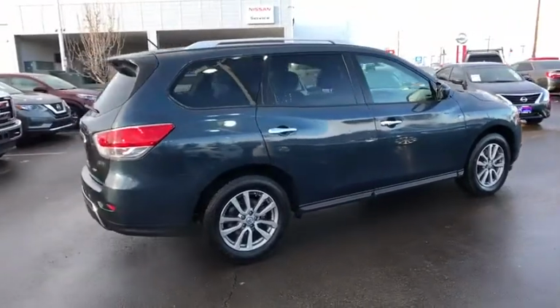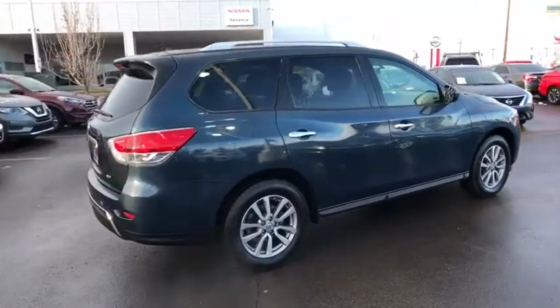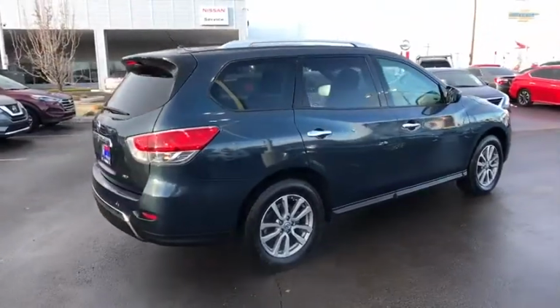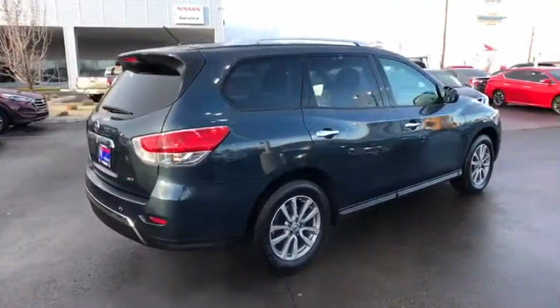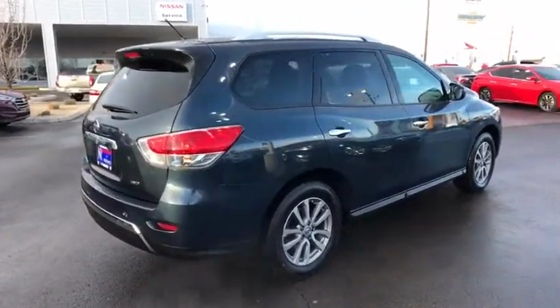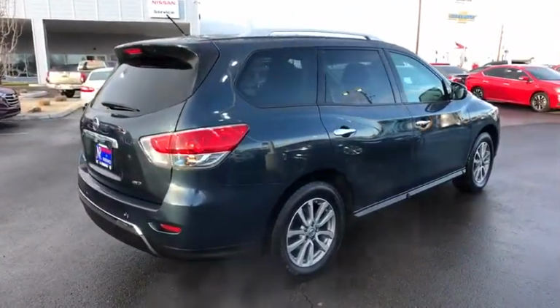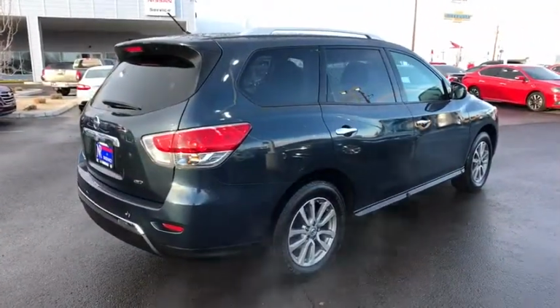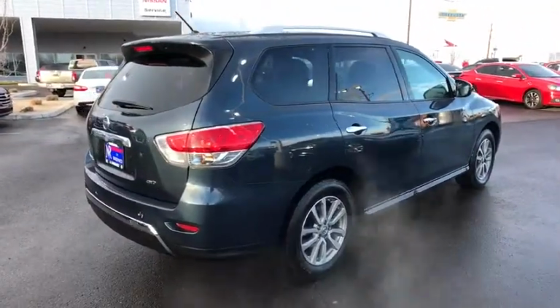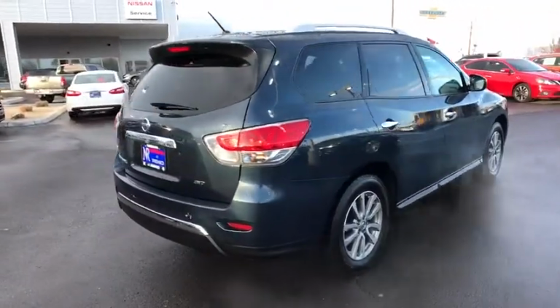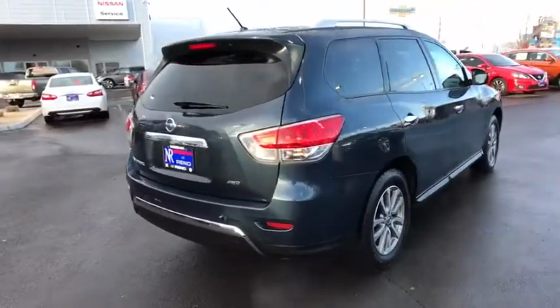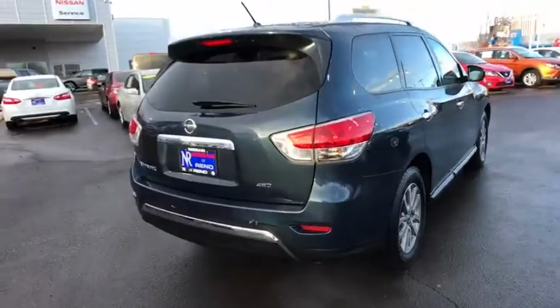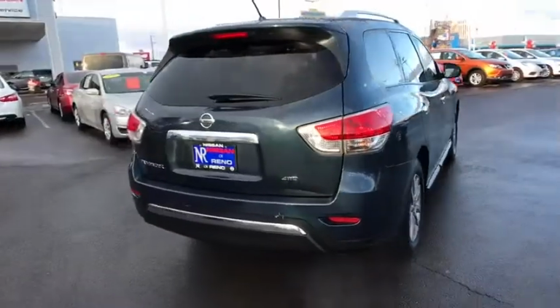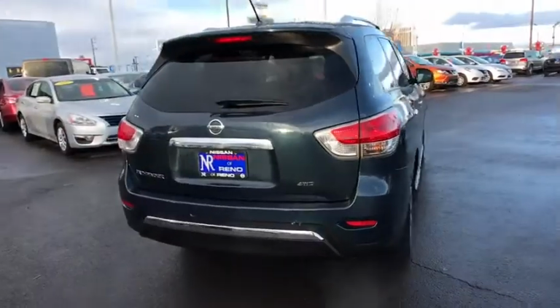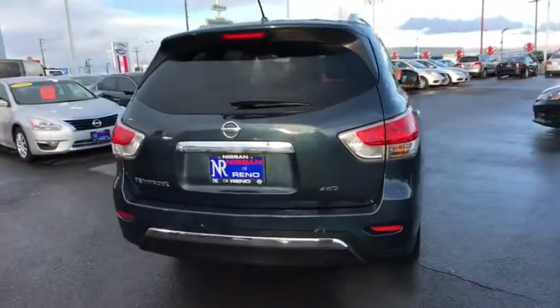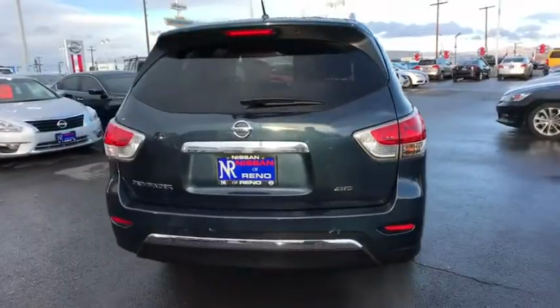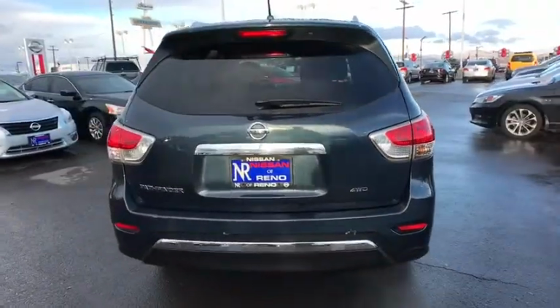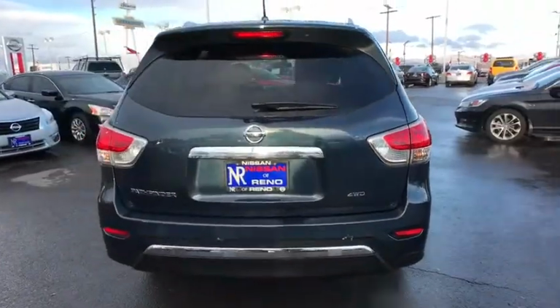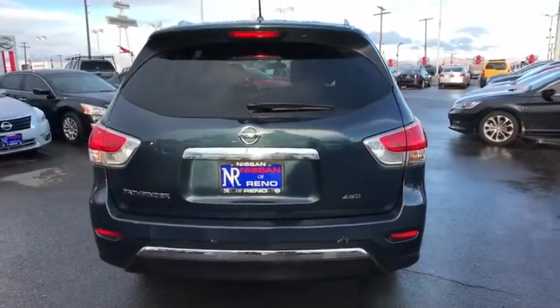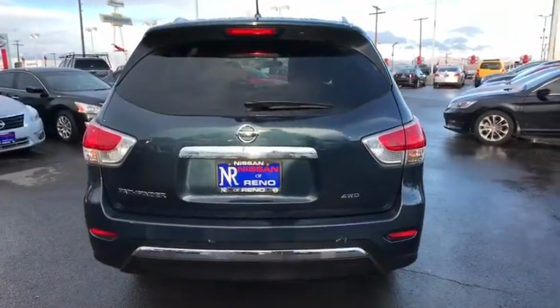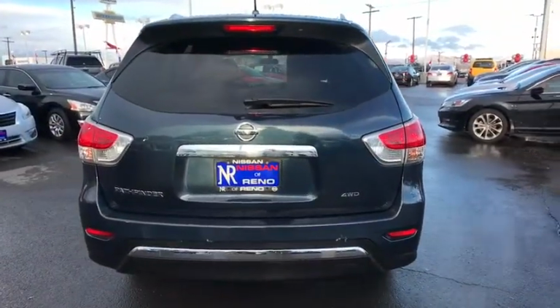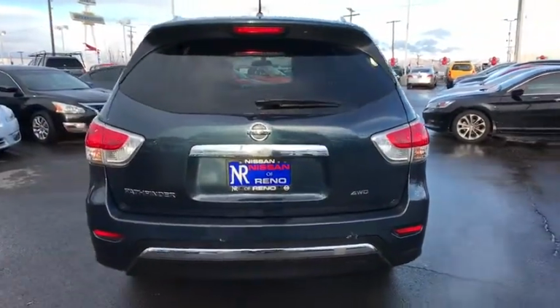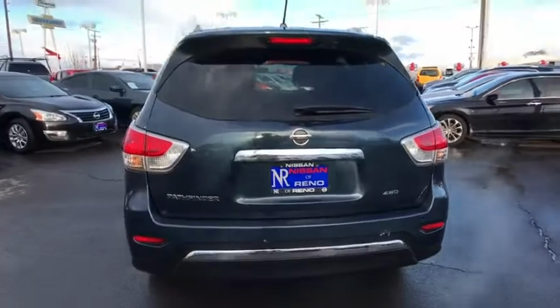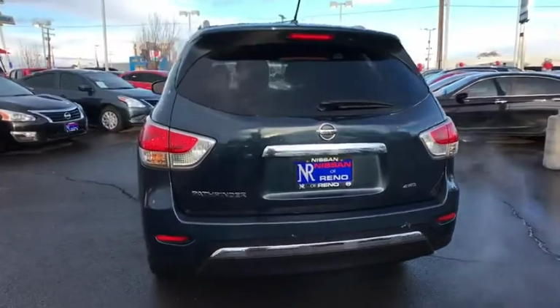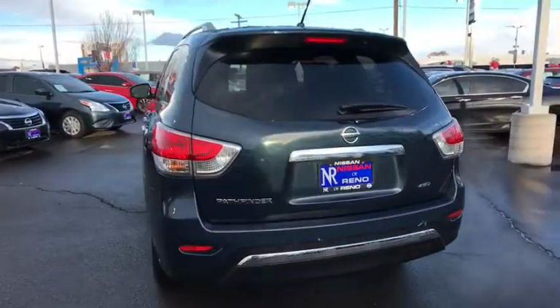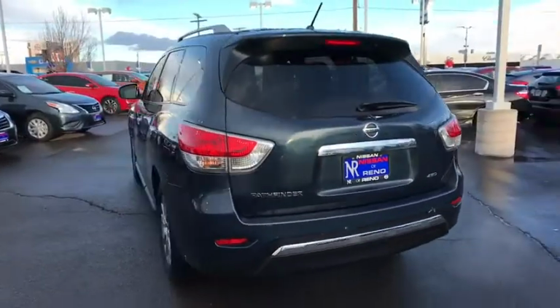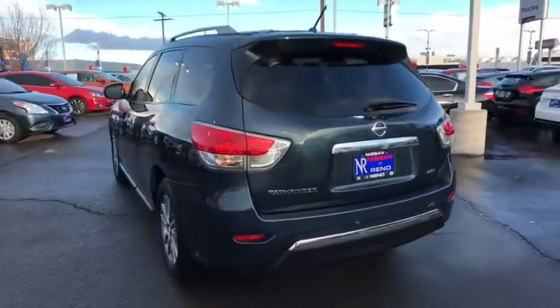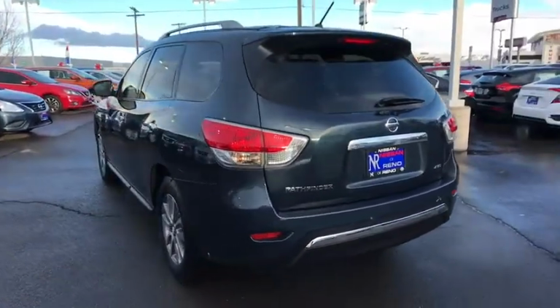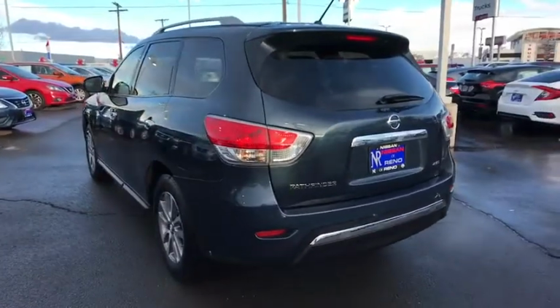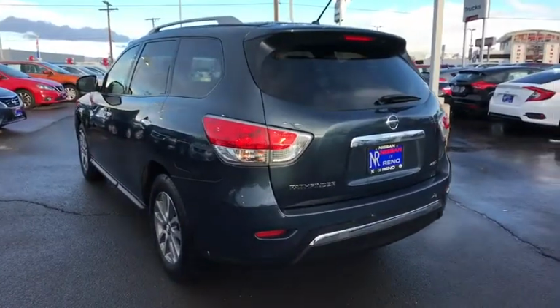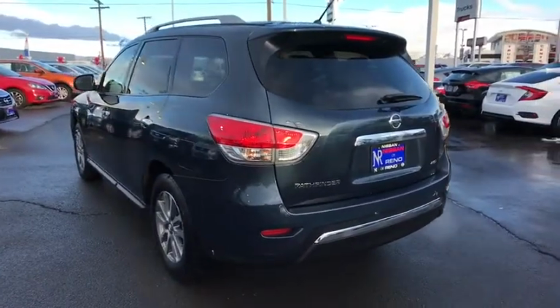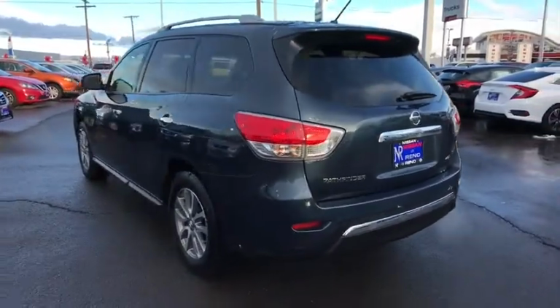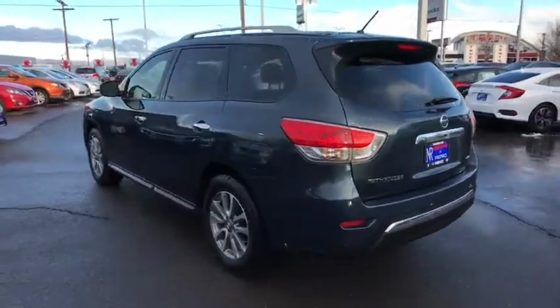Stability control, traction control, keyless entry, steering wheel audio controls, anti-lock braking system, CD changer, adjustable steering wheel, power steering, cruise control, aluminum wheels, four-wheel disc brakes, four-wheel drive.